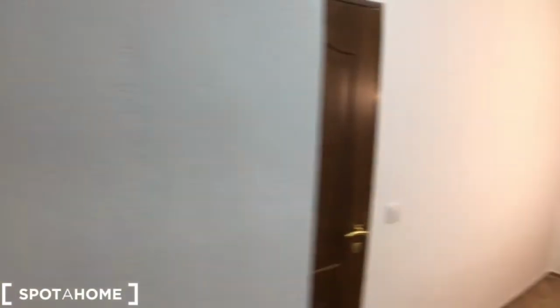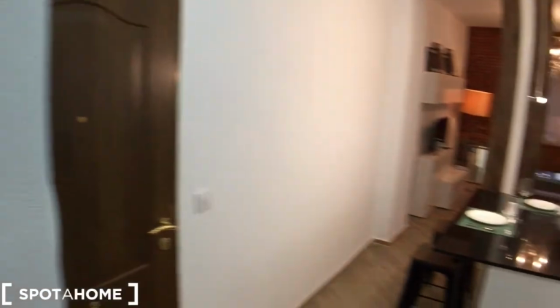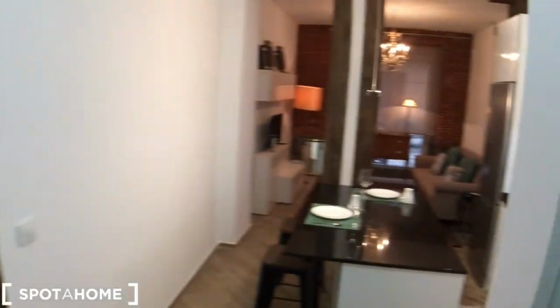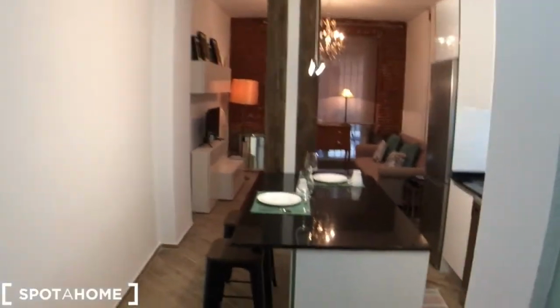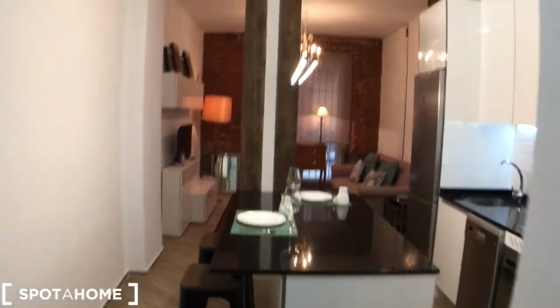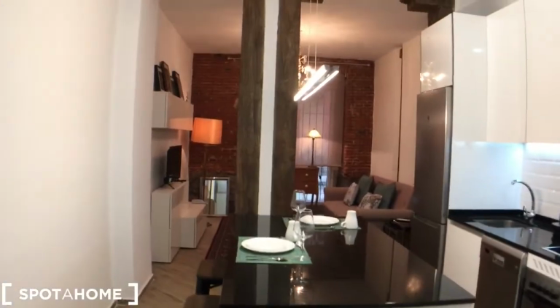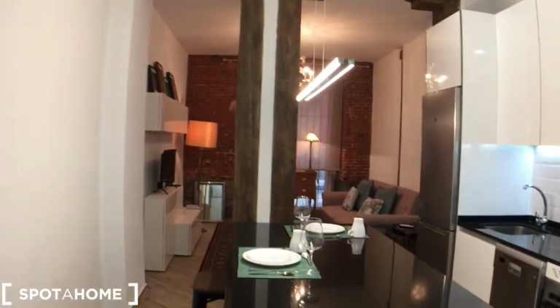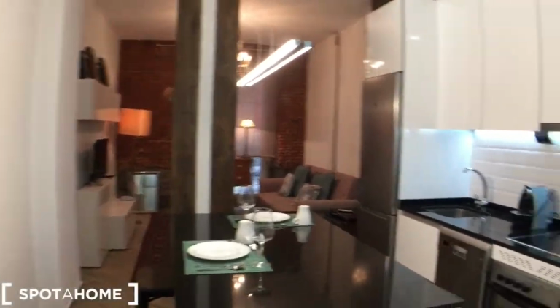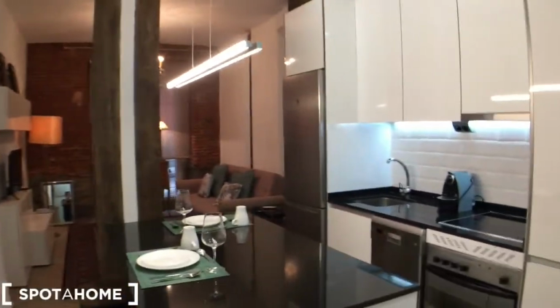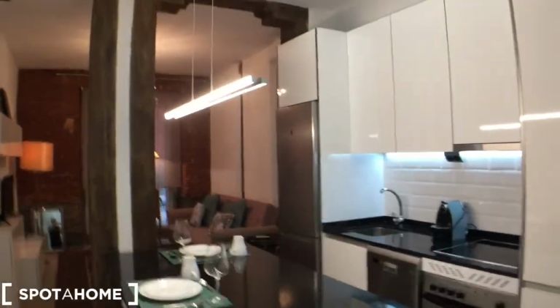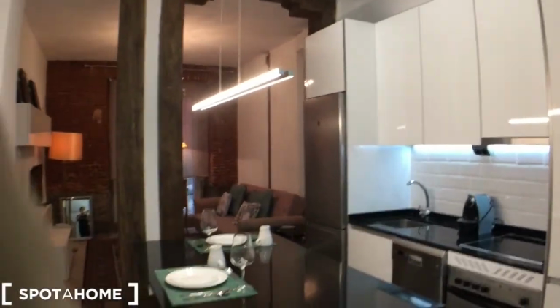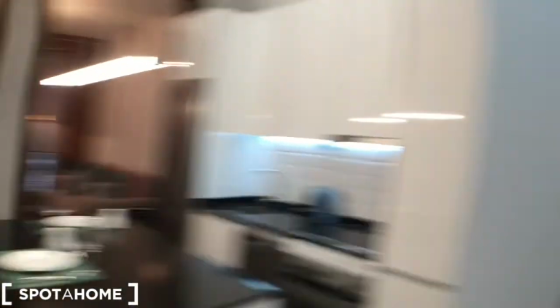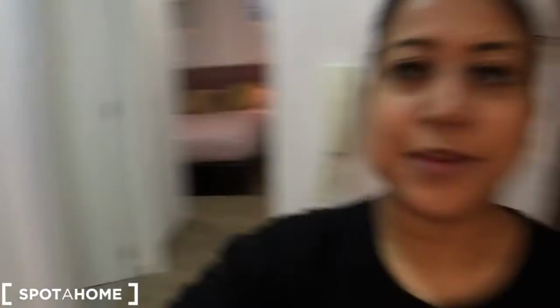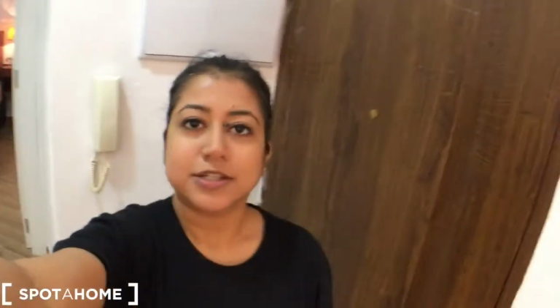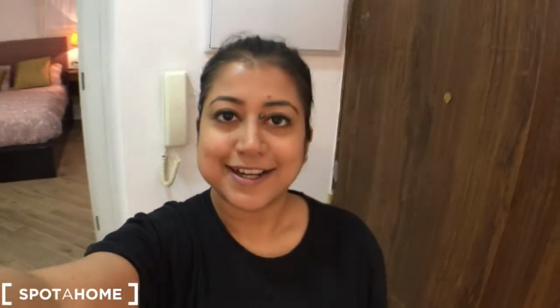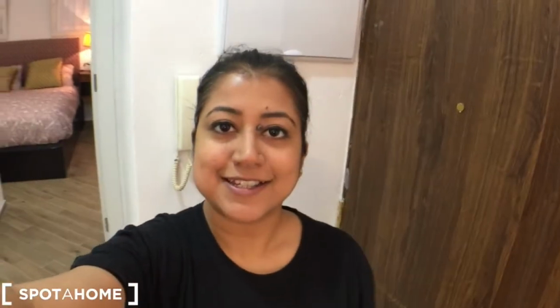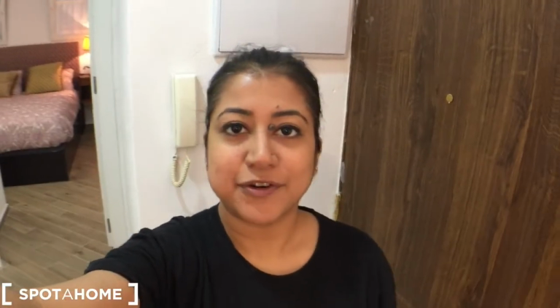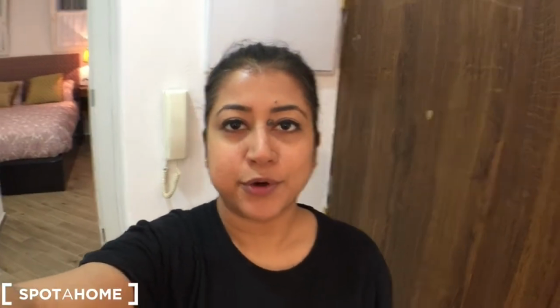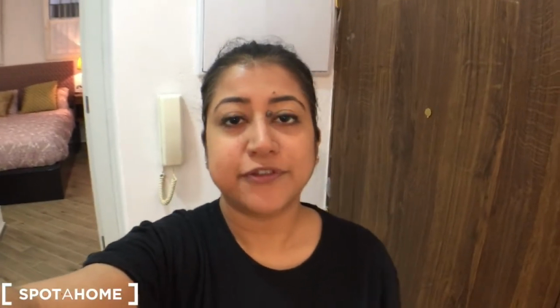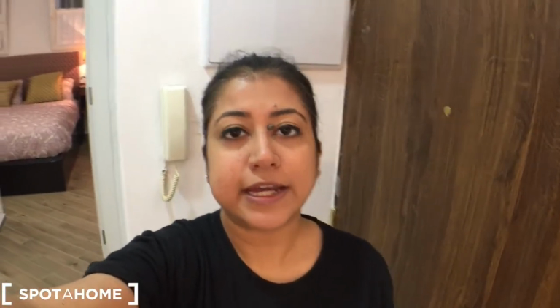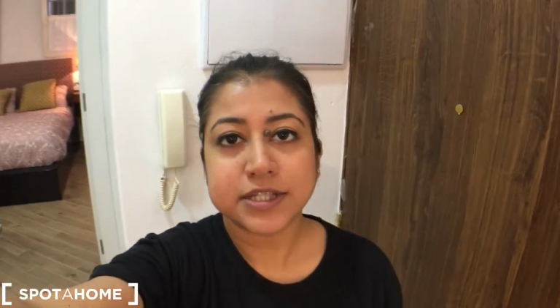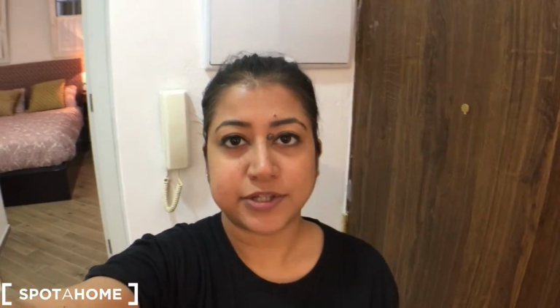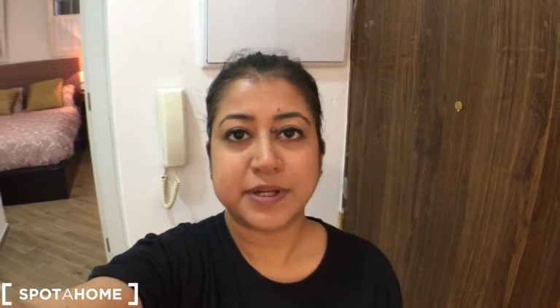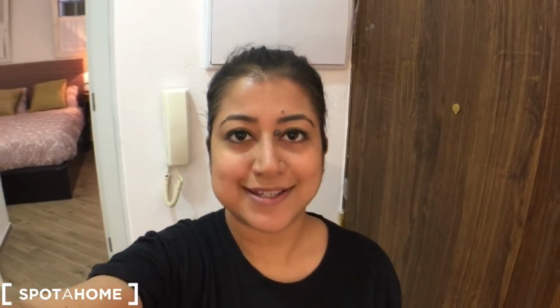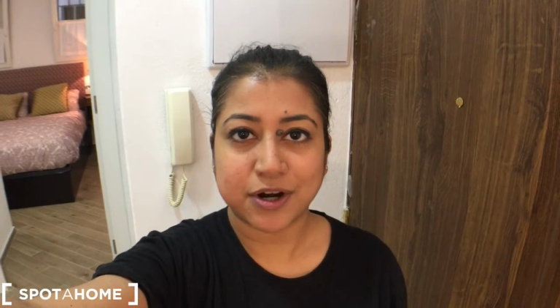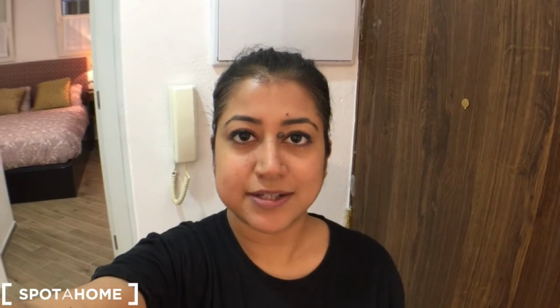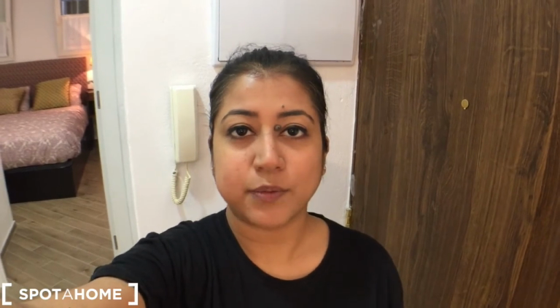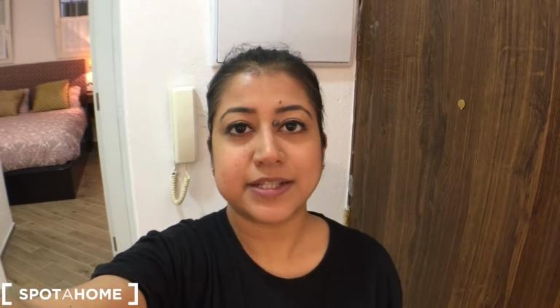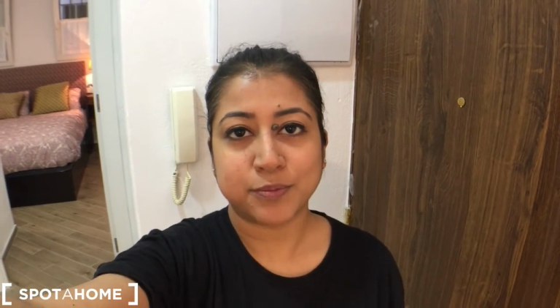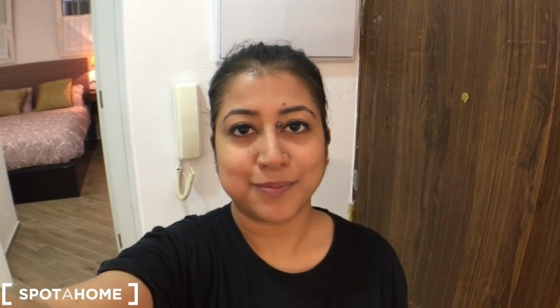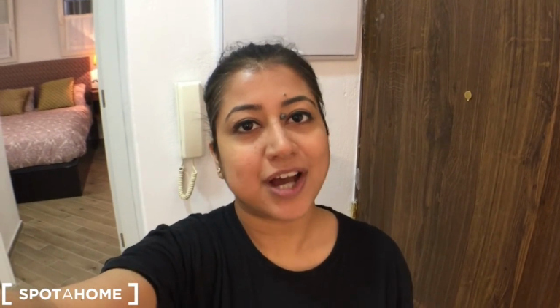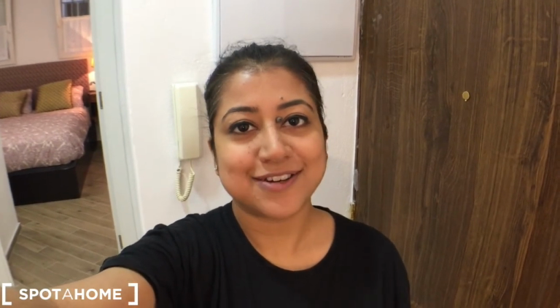We turn right and we come back to the place where we started. So that's it guys, this is Karl from Spotterhome. If you have any doubts or any questions, please don't hesitate to contact us on the website spotterhome.com. Ciao, hasta luego.